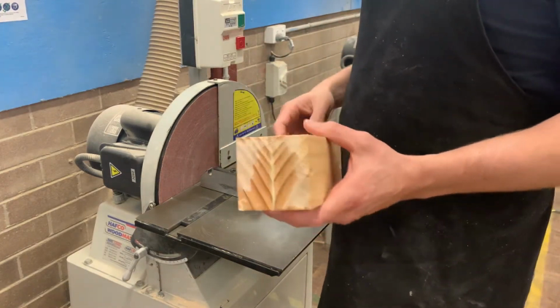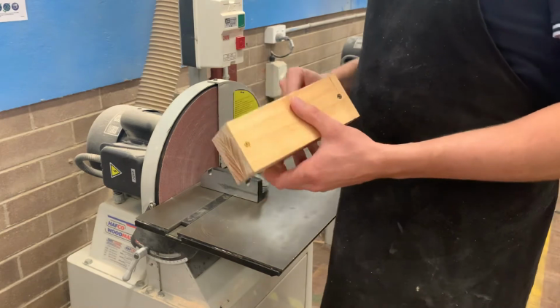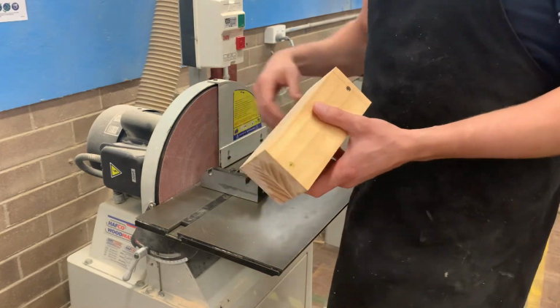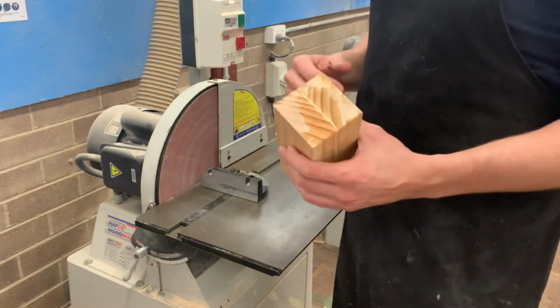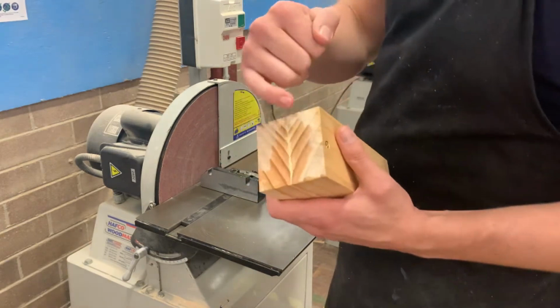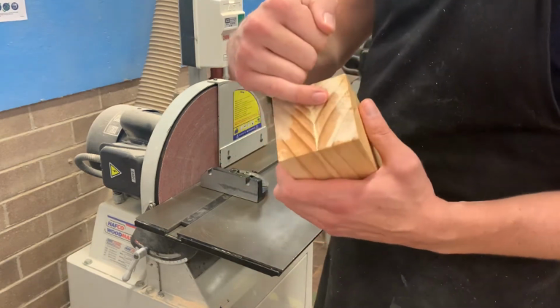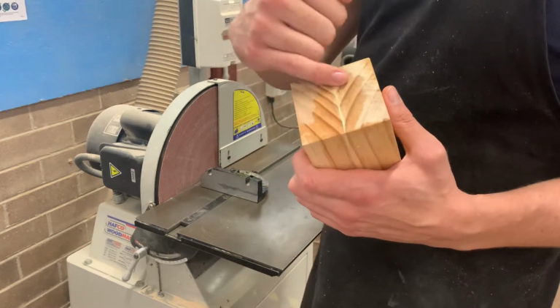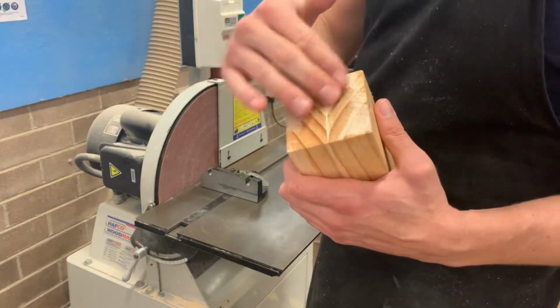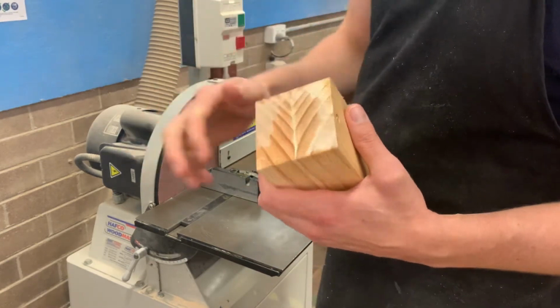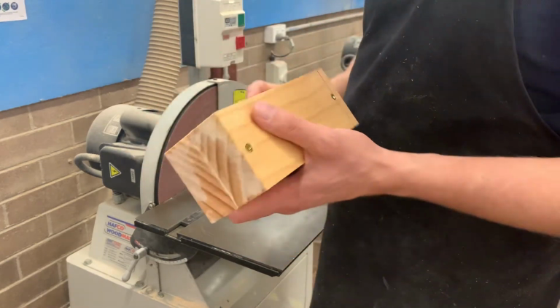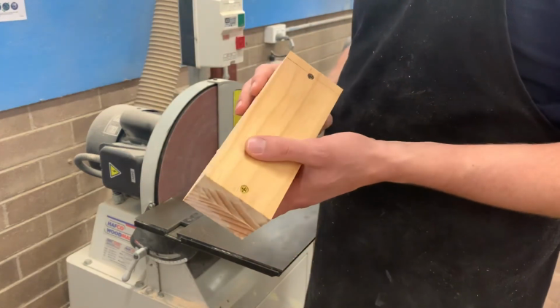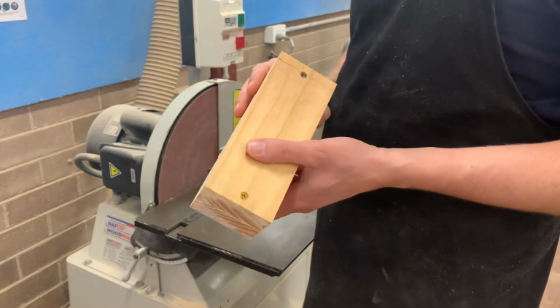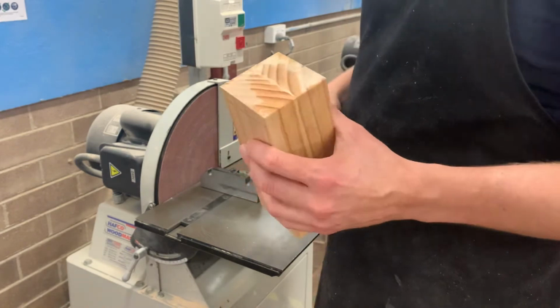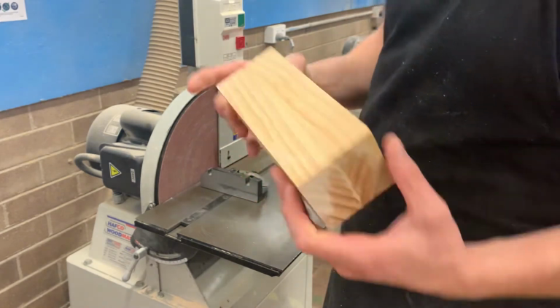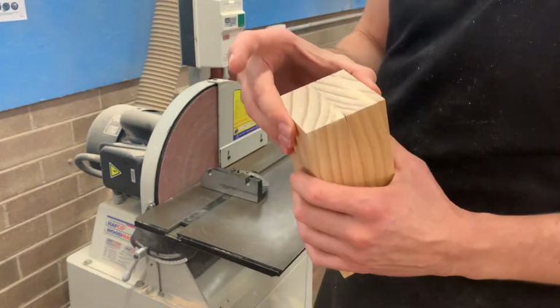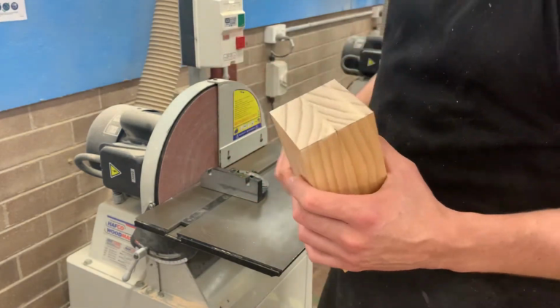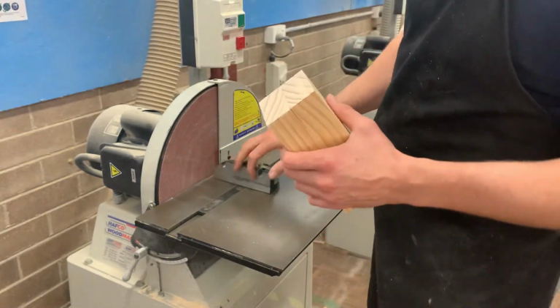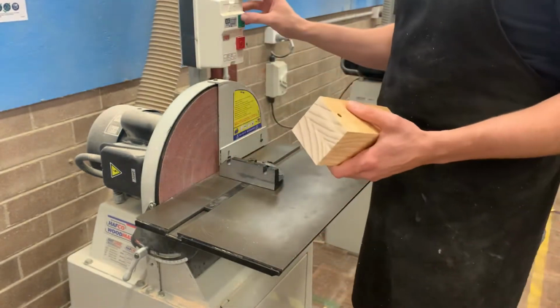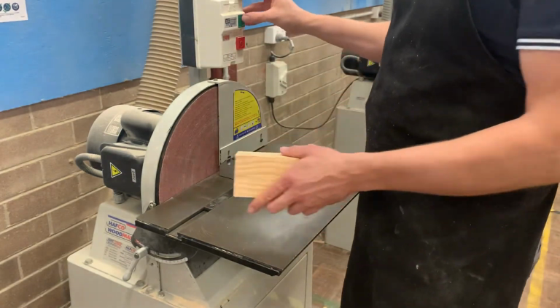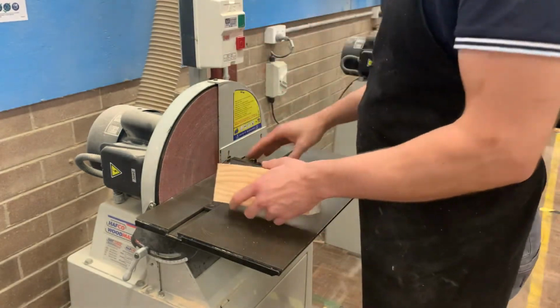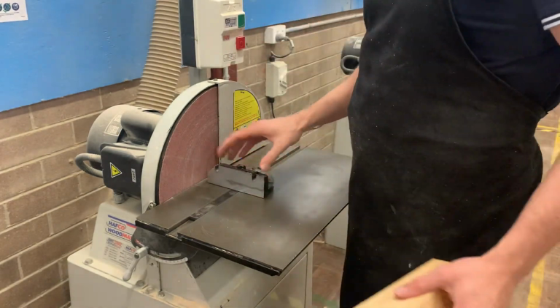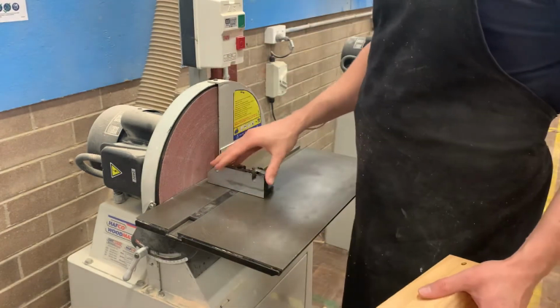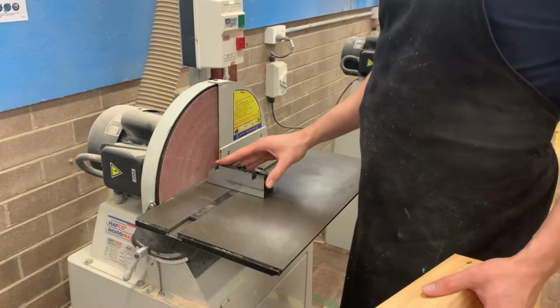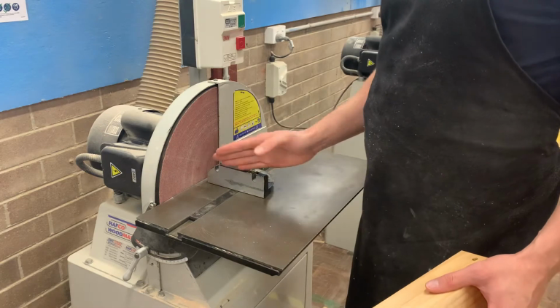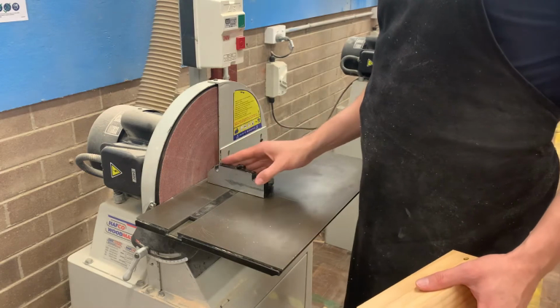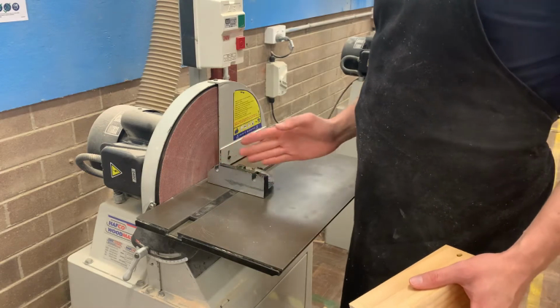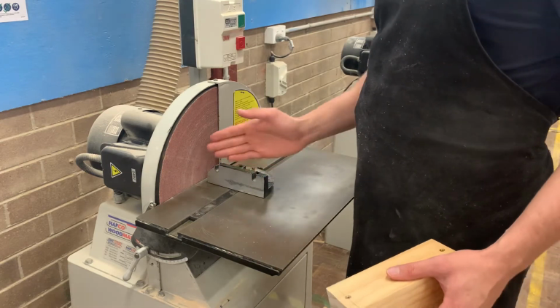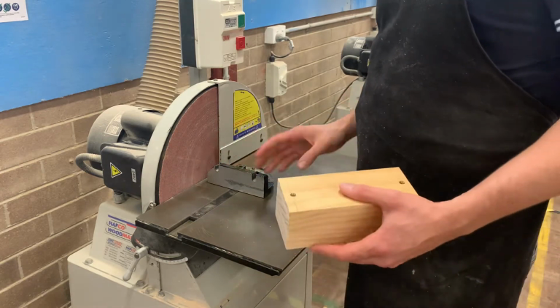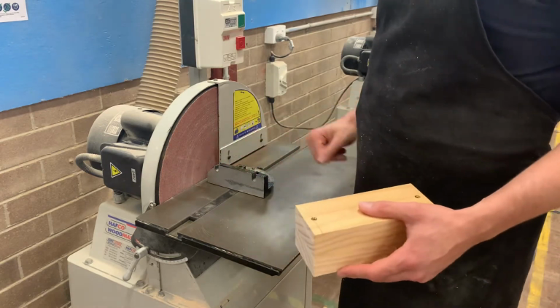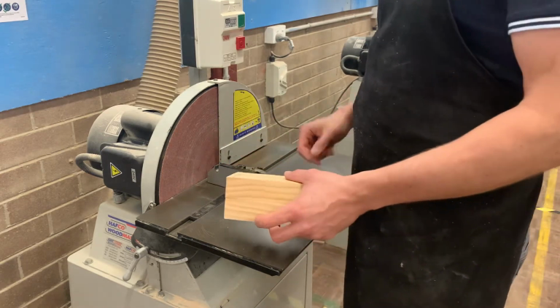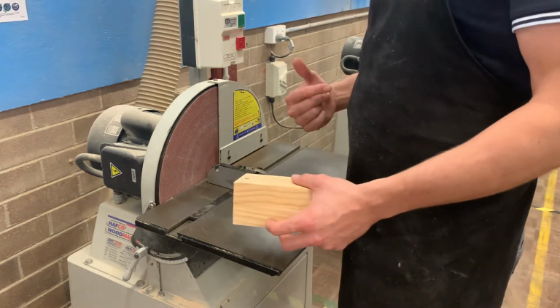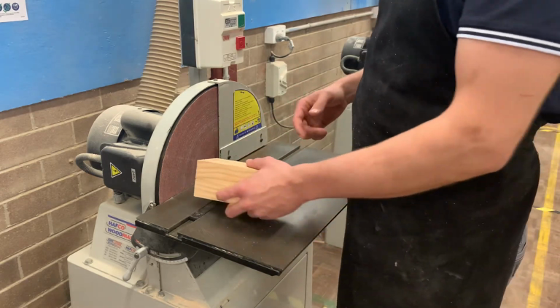Now with this, what we need to do is just make sure that these sides are nice and flat. They don't have to be perfect, but we're going to go through the process. To do this, you see you're using this guard here — it's going to allow us to hold this at a 90 degree angle, as long as you've got it set up that way.